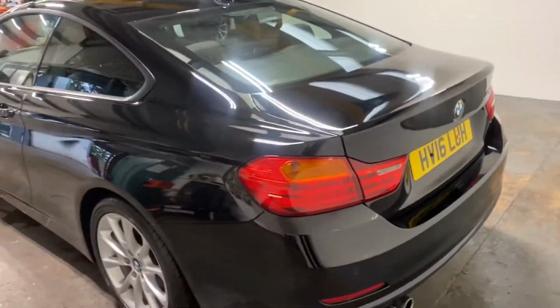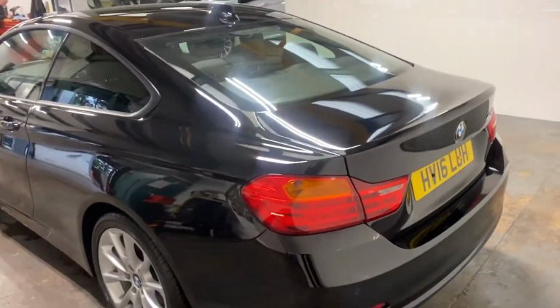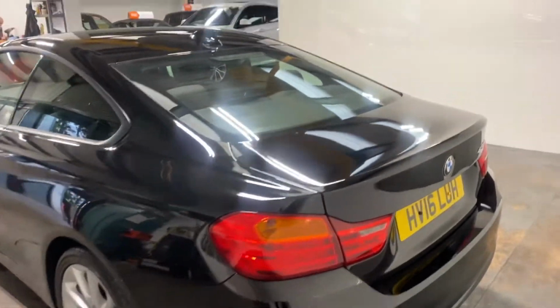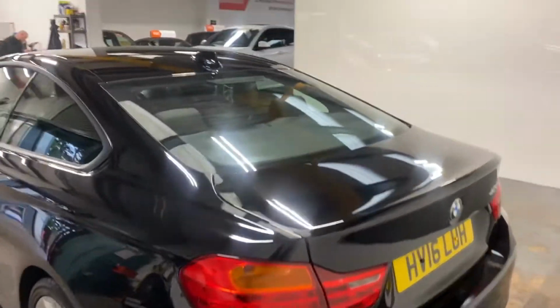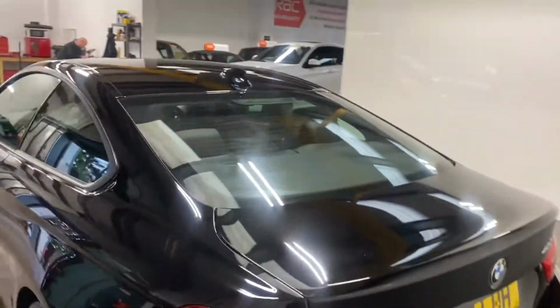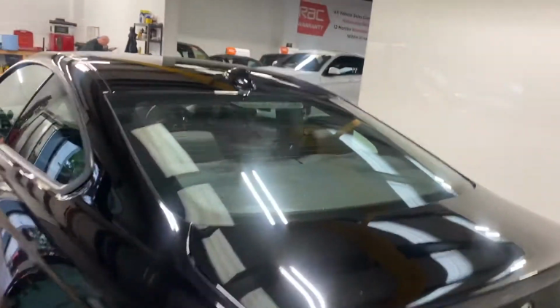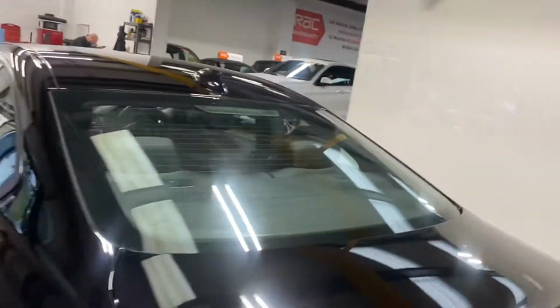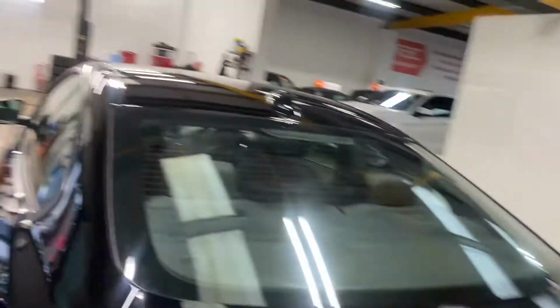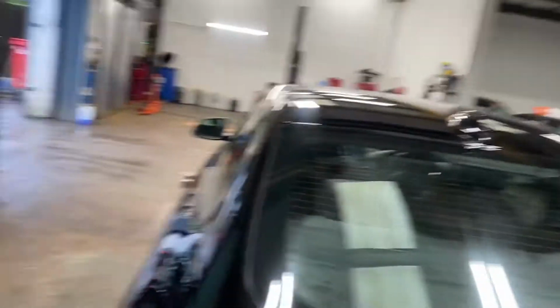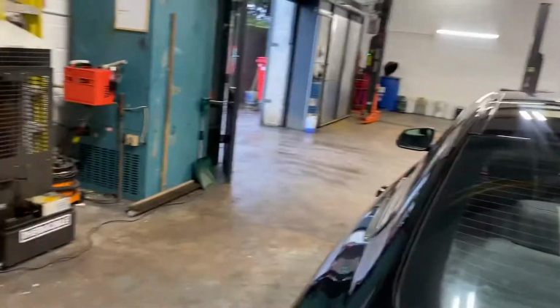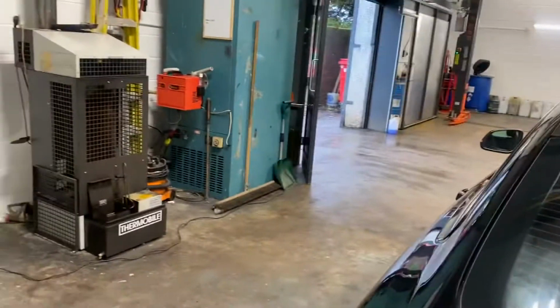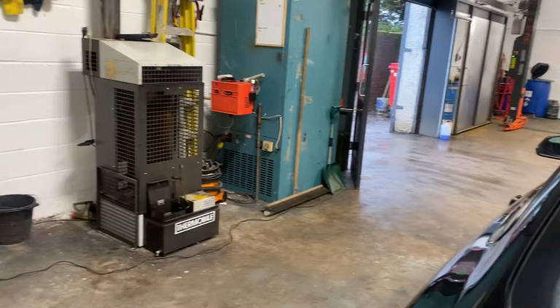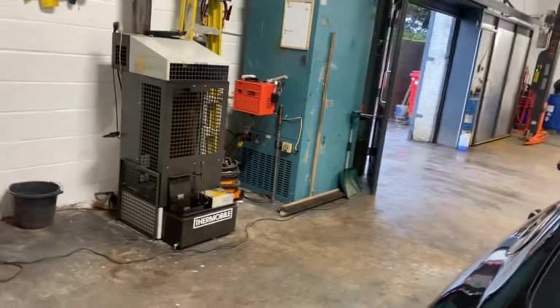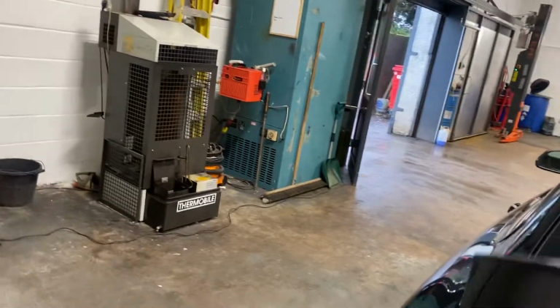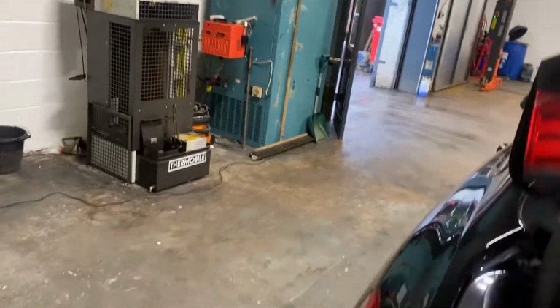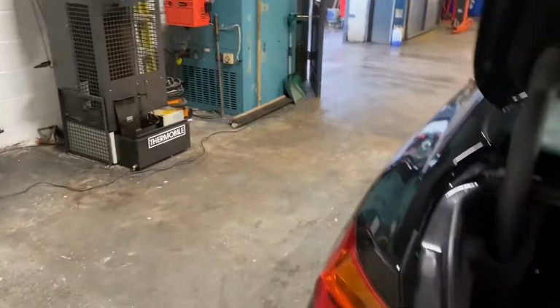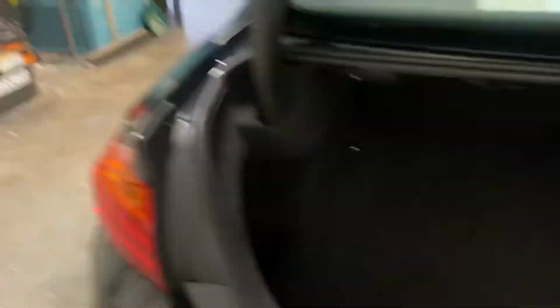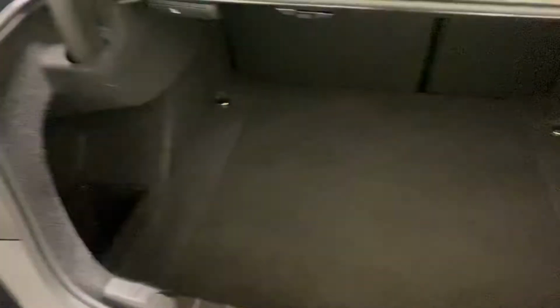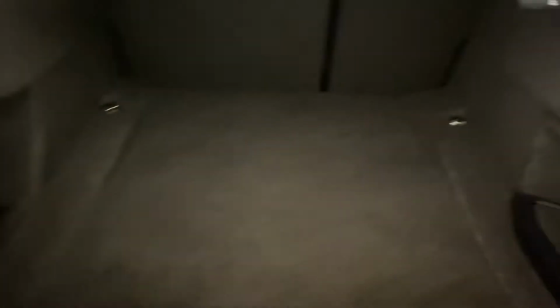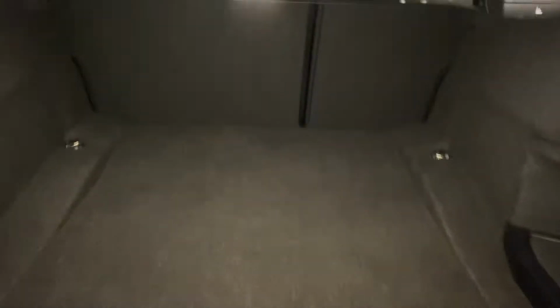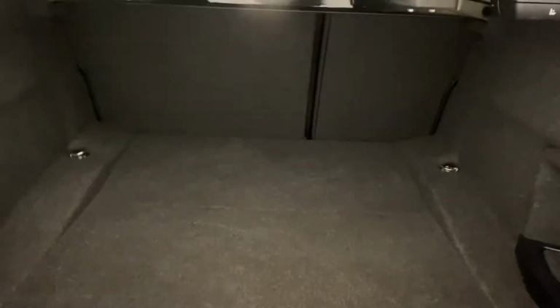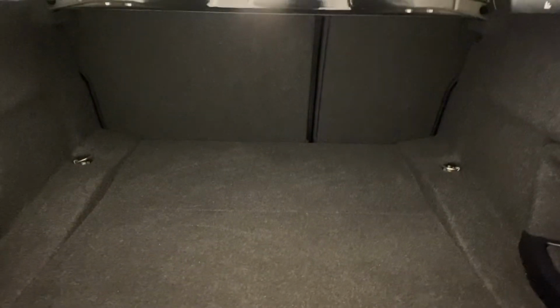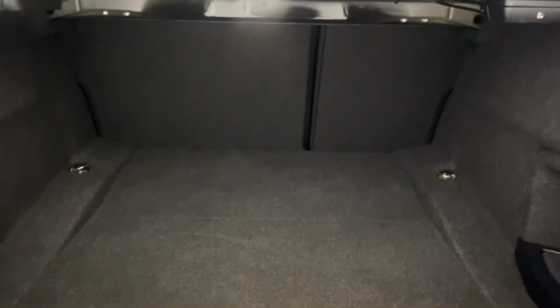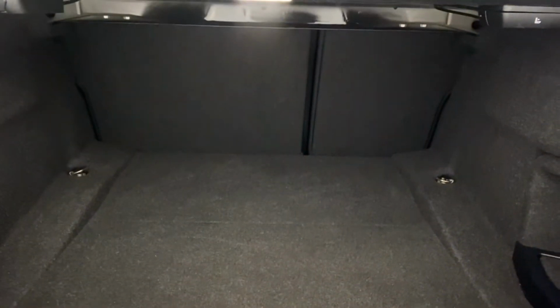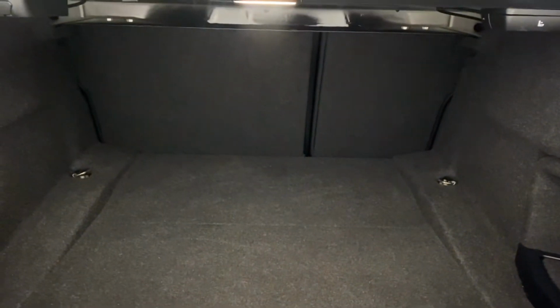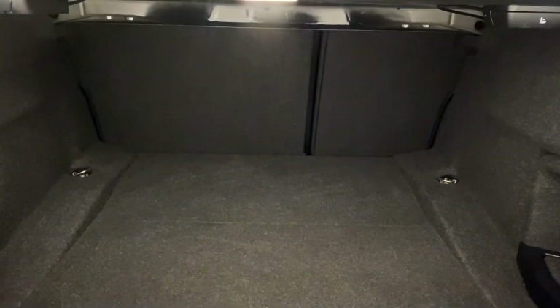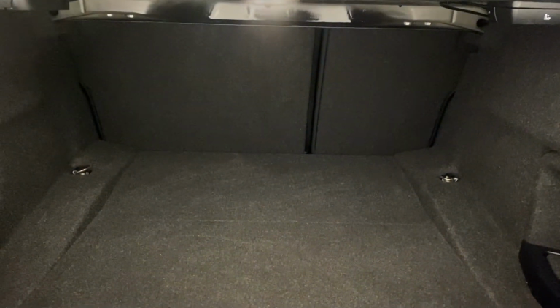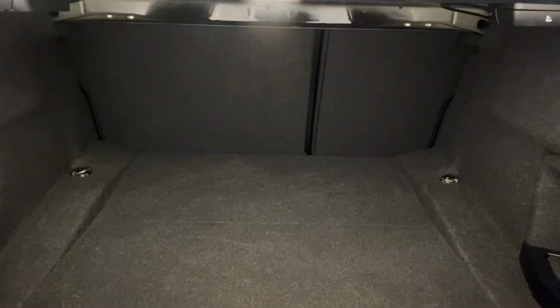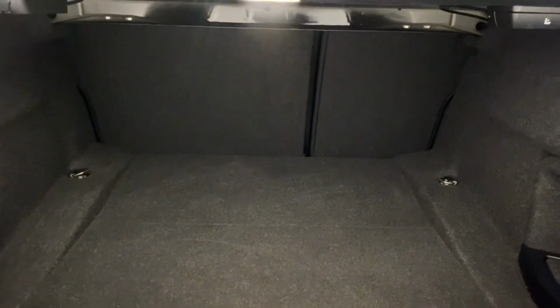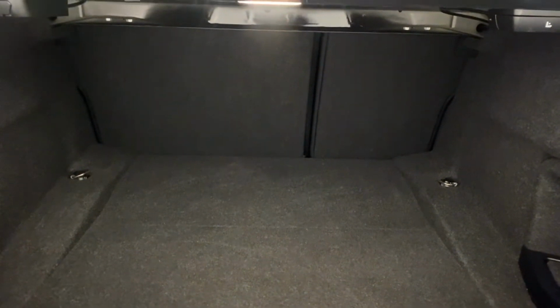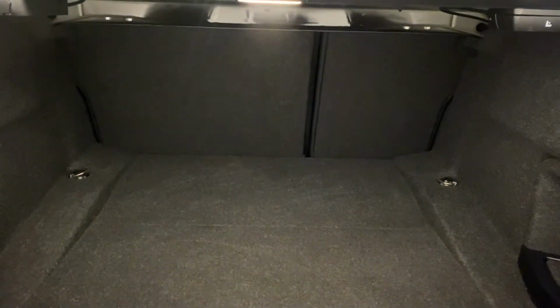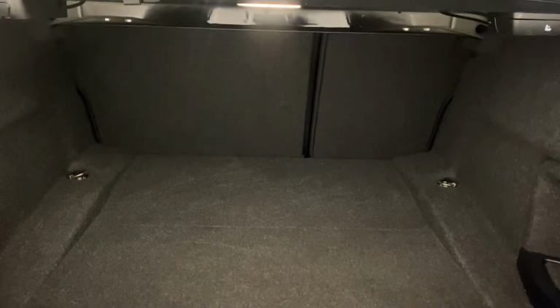Let me just show you in the boot area. Very nice boot with an 80/20 split.